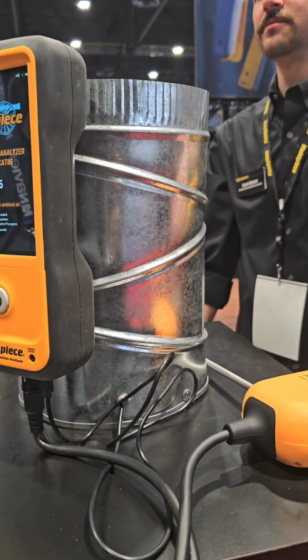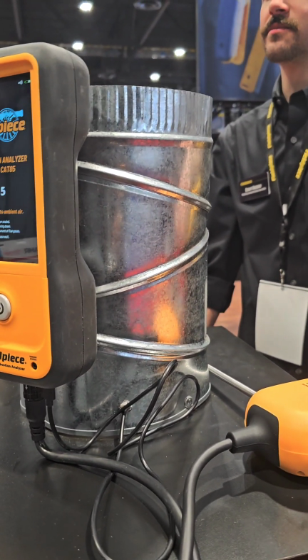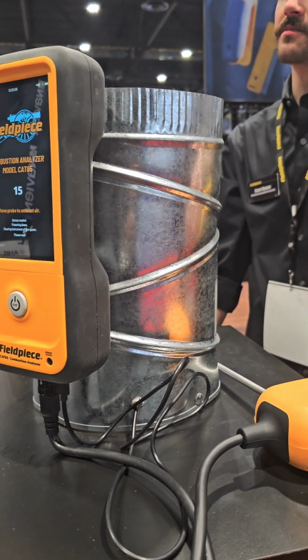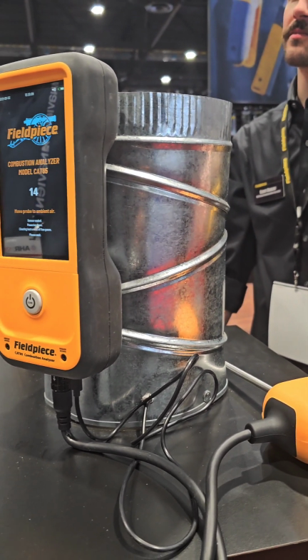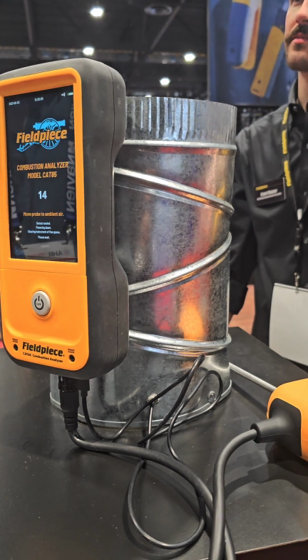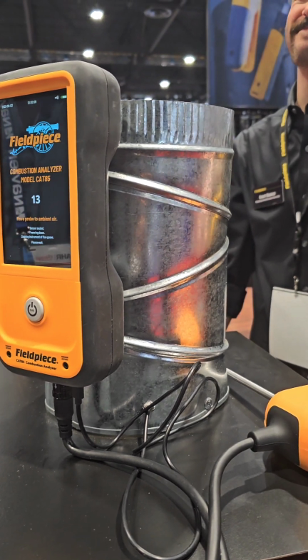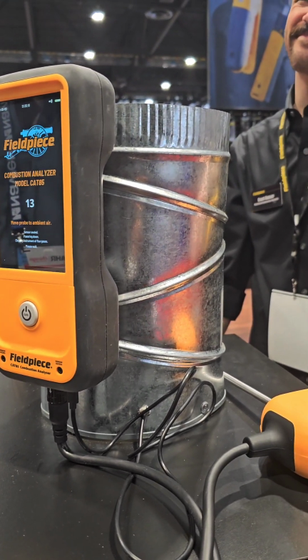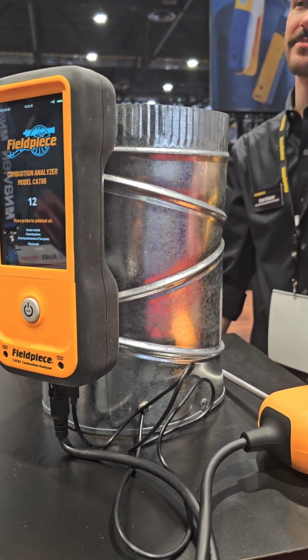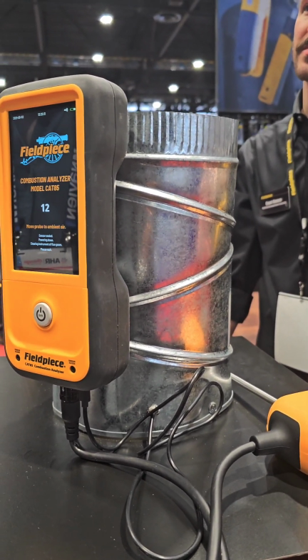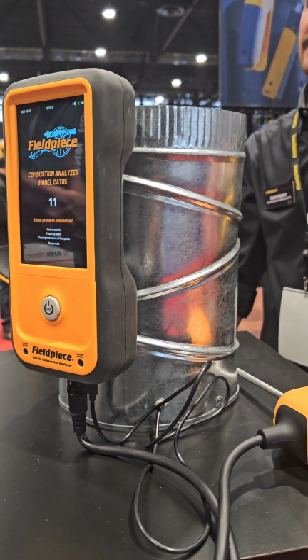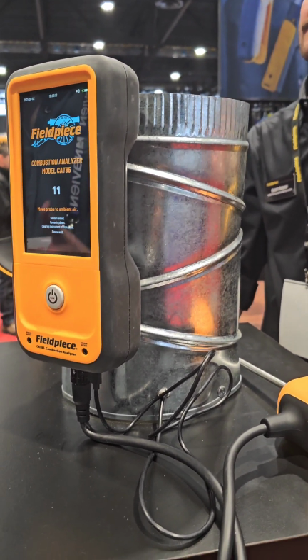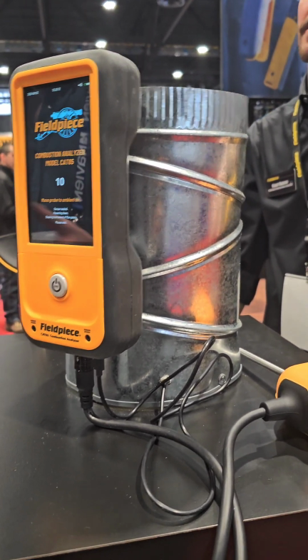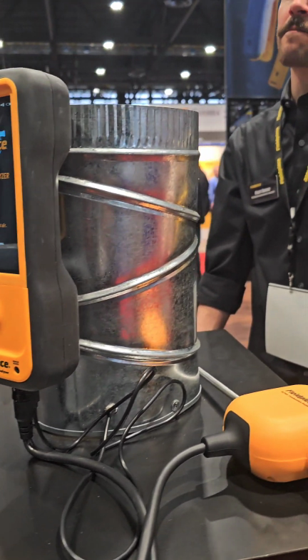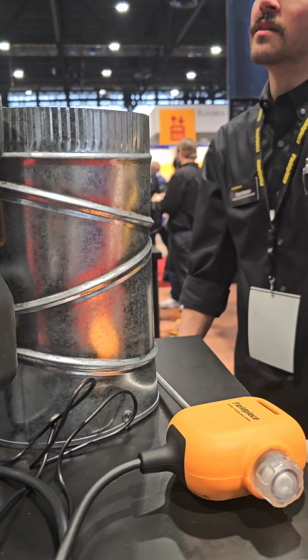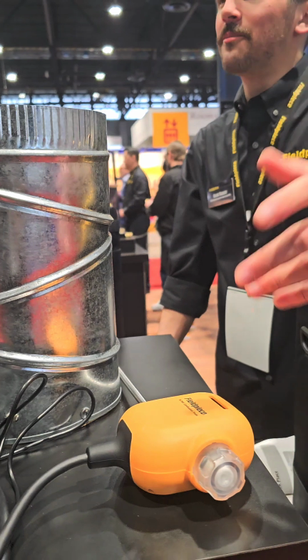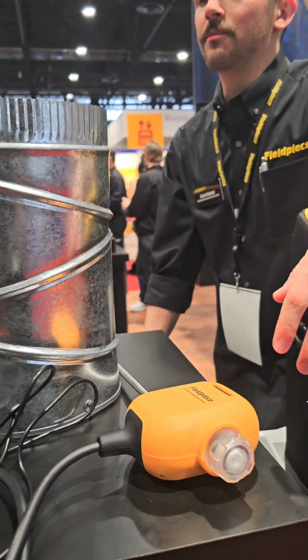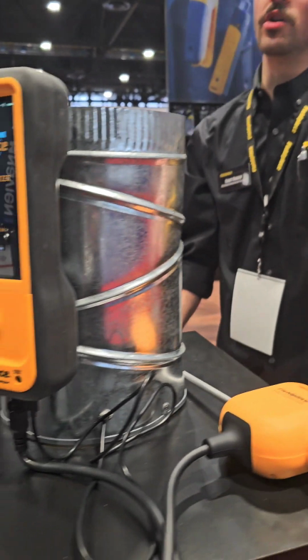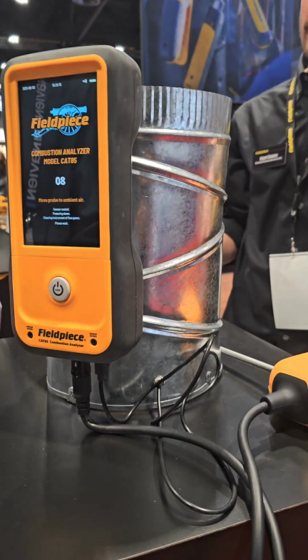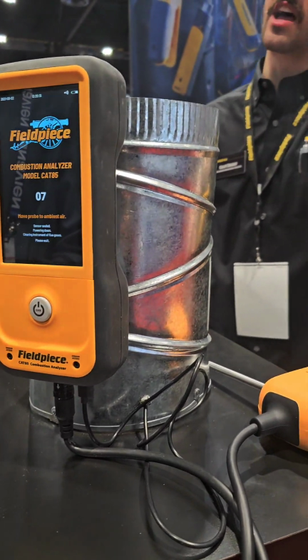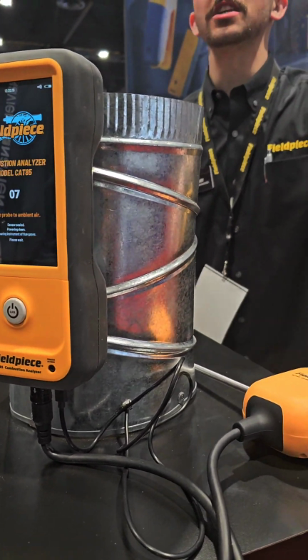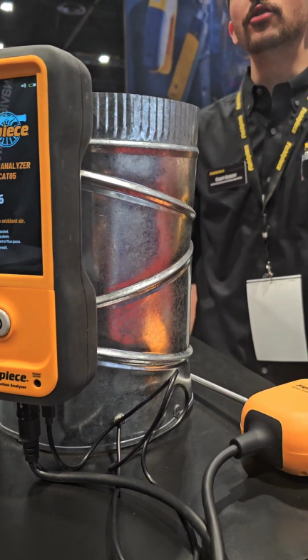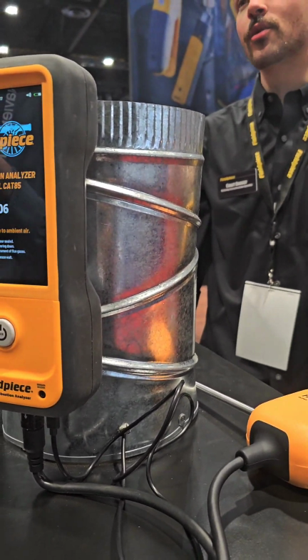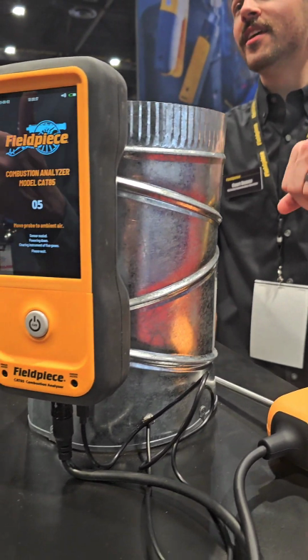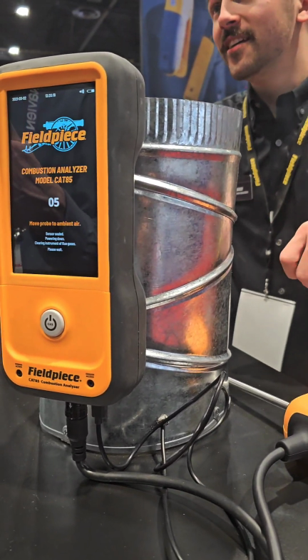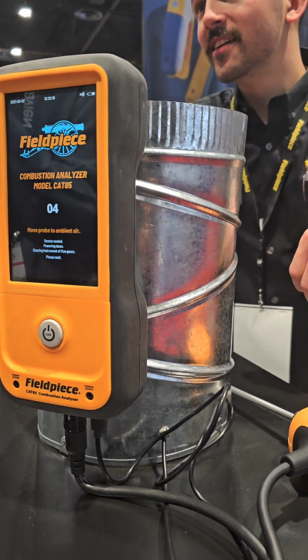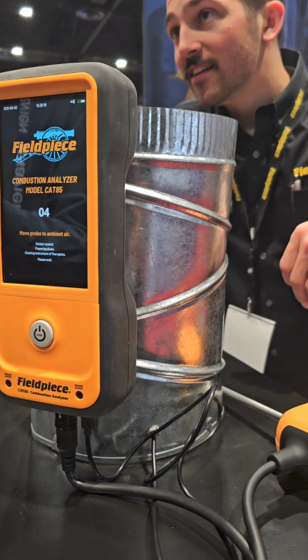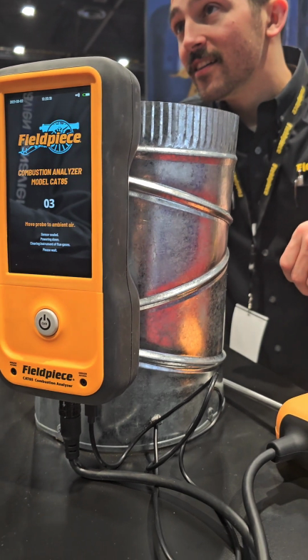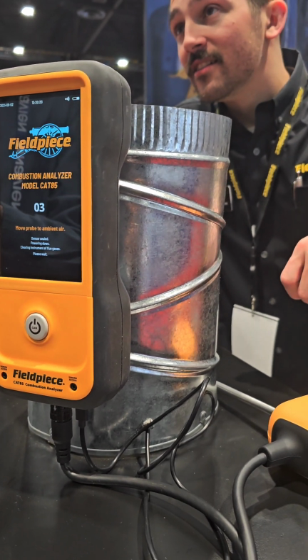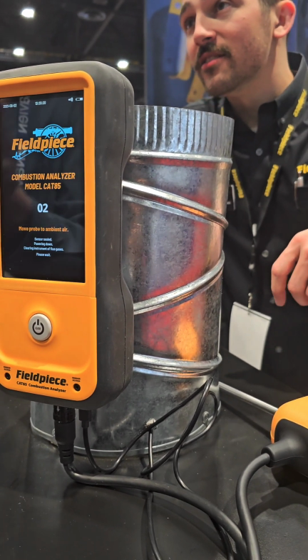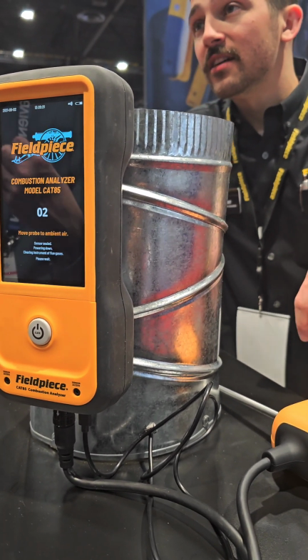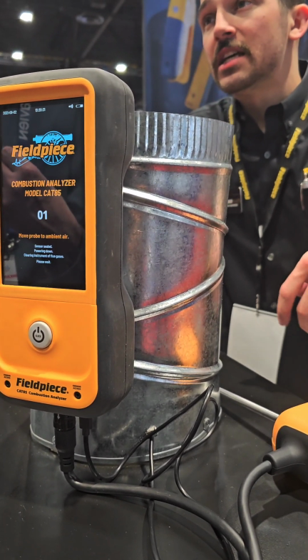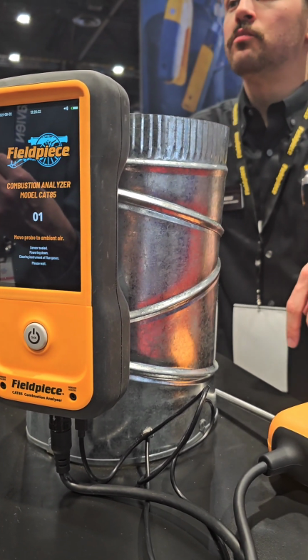Most of them want to replace it after one year. We don't use ours that much, and I find you know a couple years on that. It's a four-year sensor life warranty.